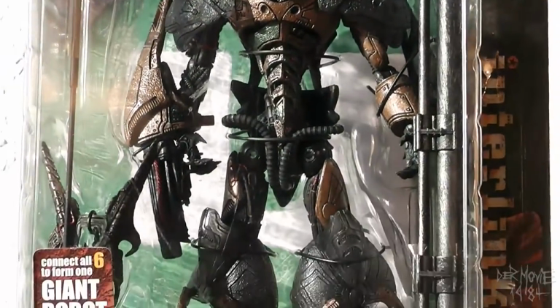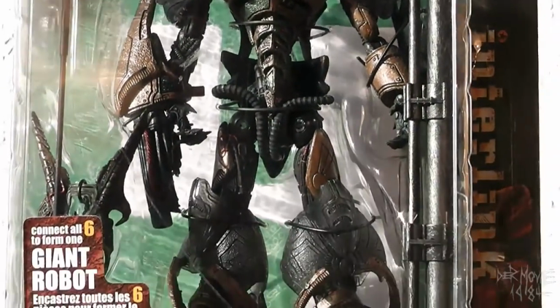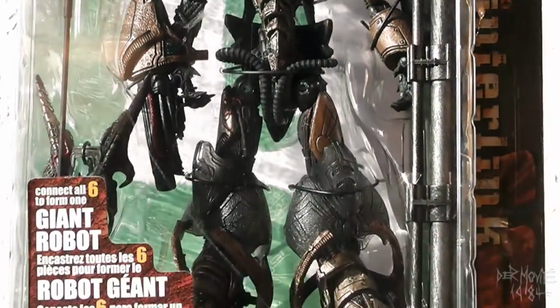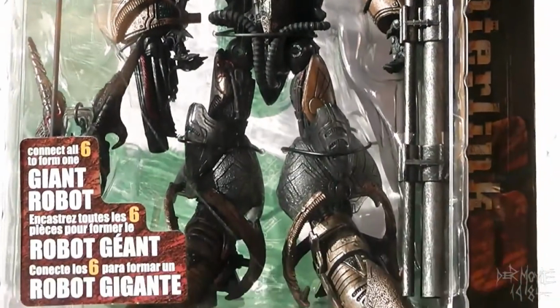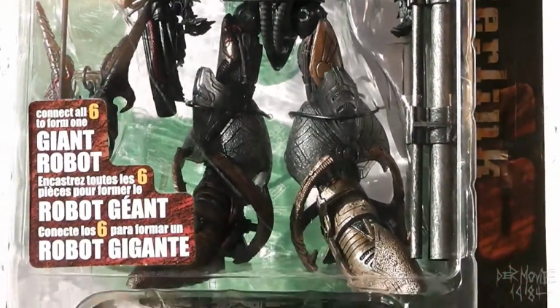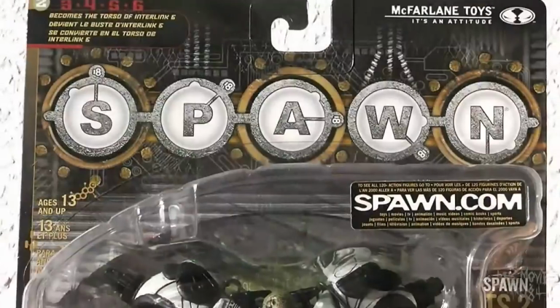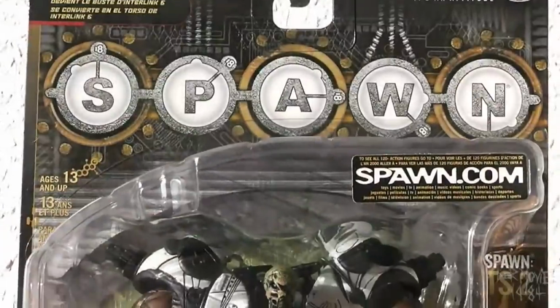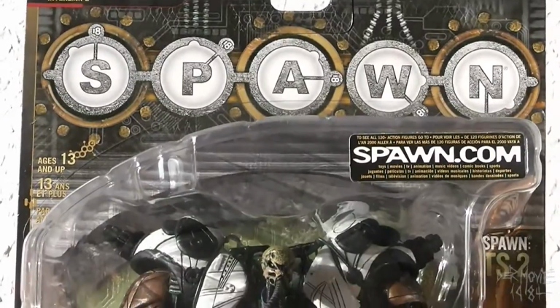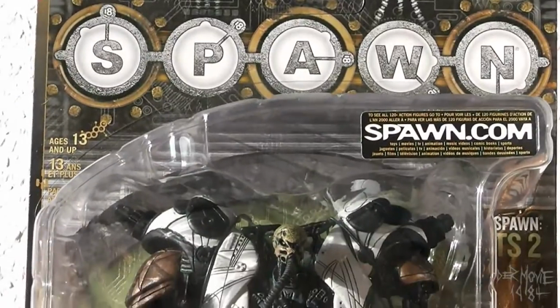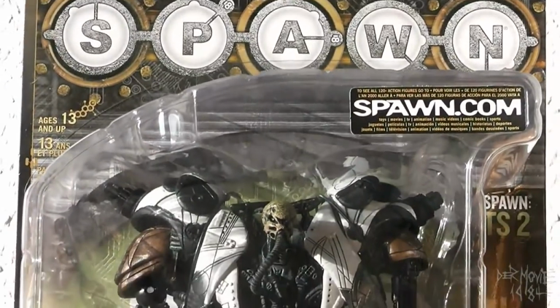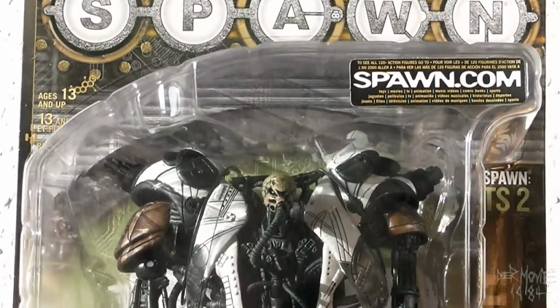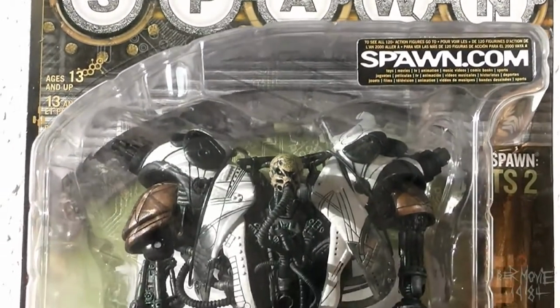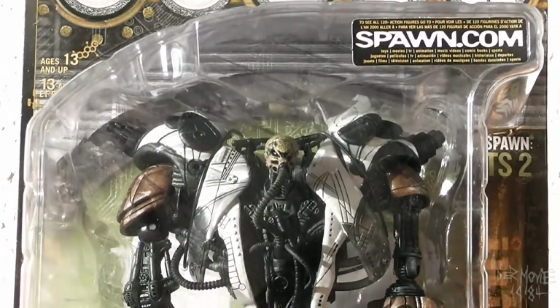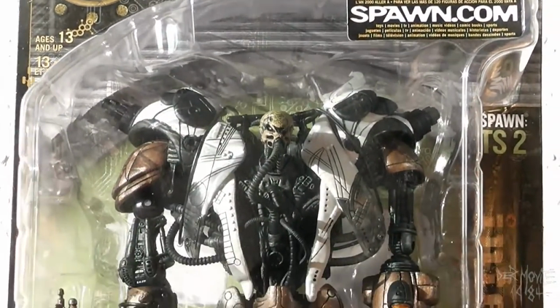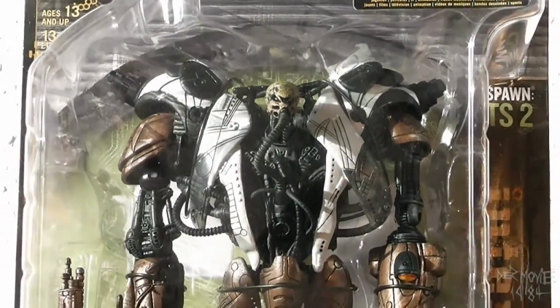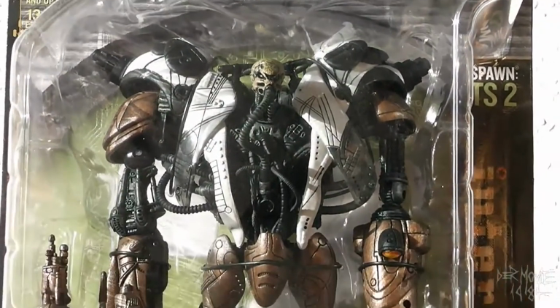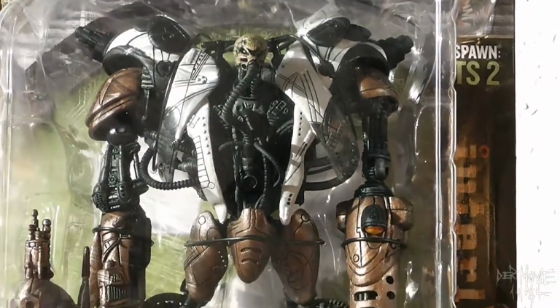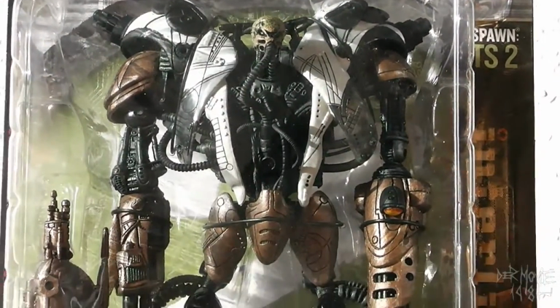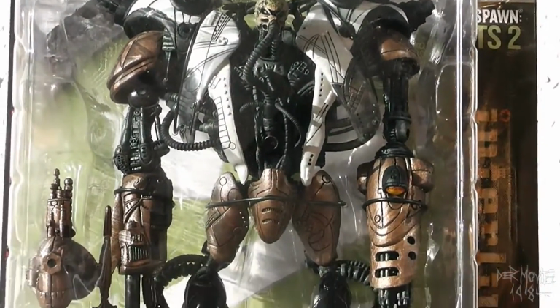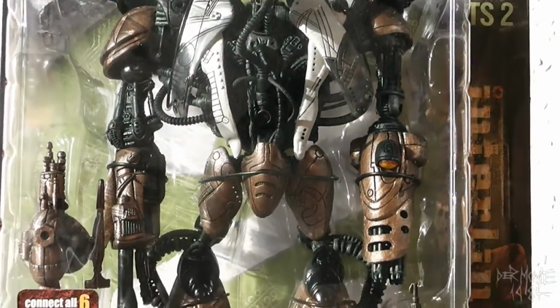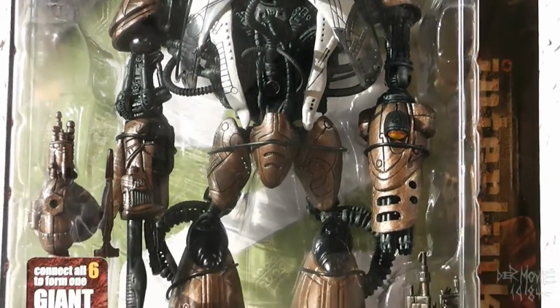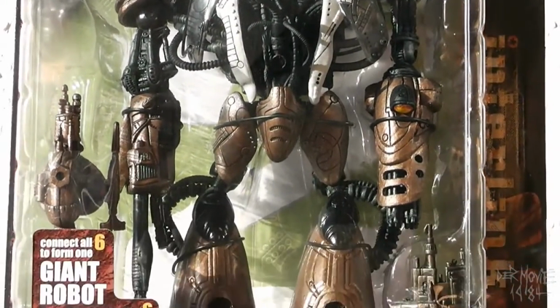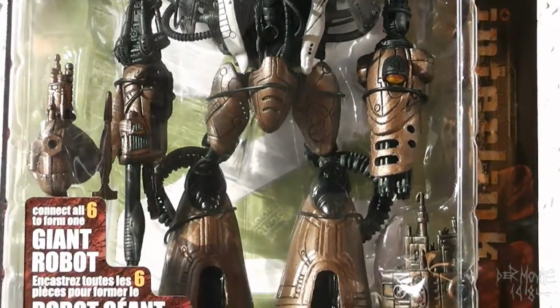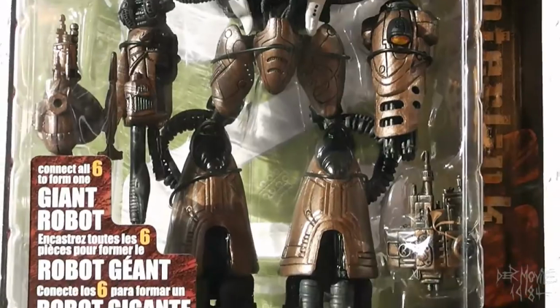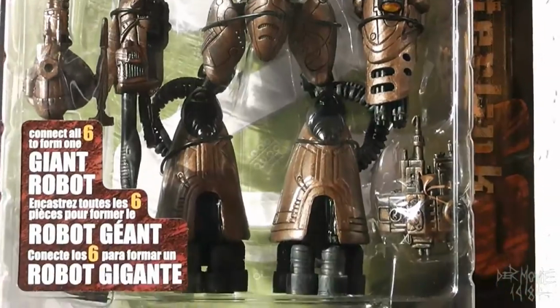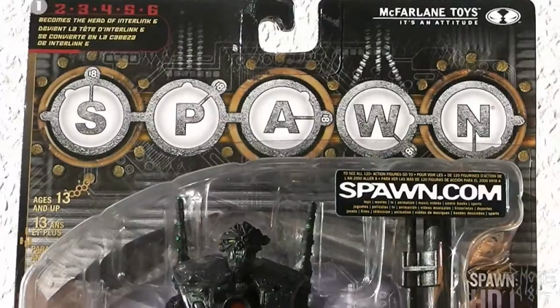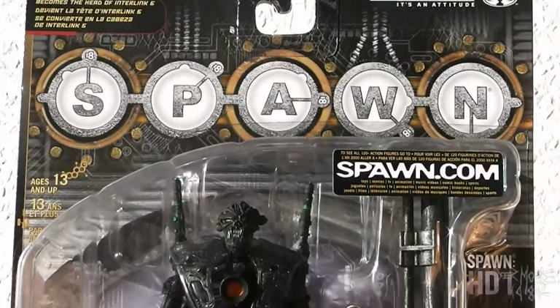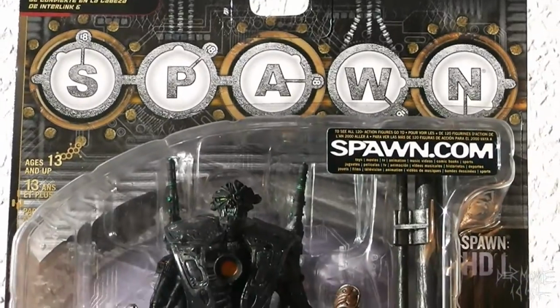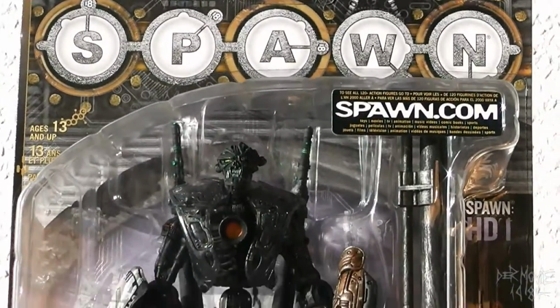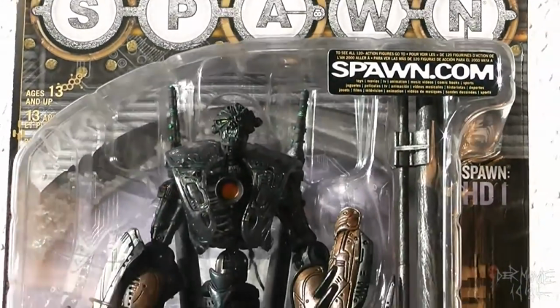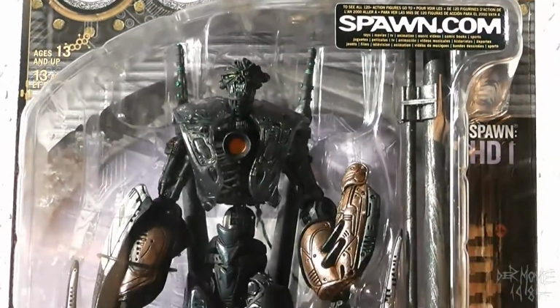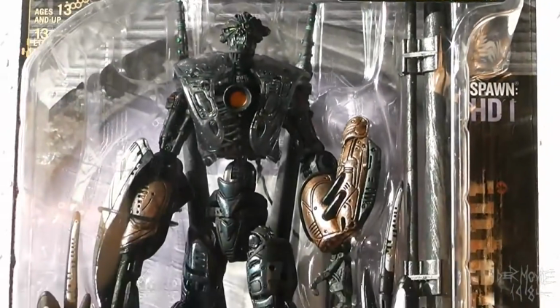McFarlane figures are known for their extreme details, and sadly for their flimsiness and use of cheap plastic. The newest figures aren't flimsy anymore, but small — very small.